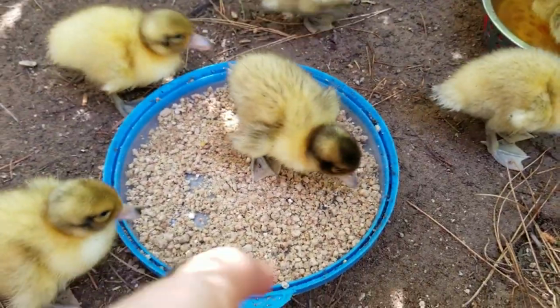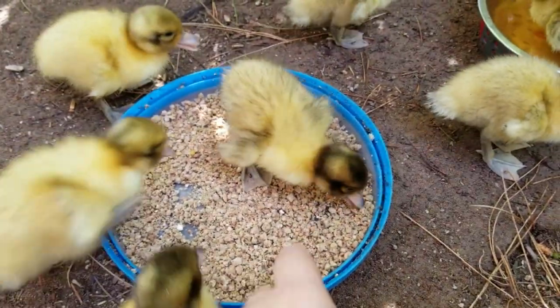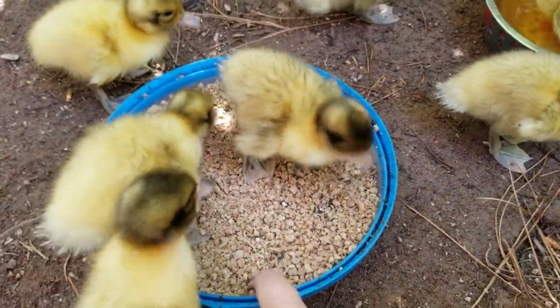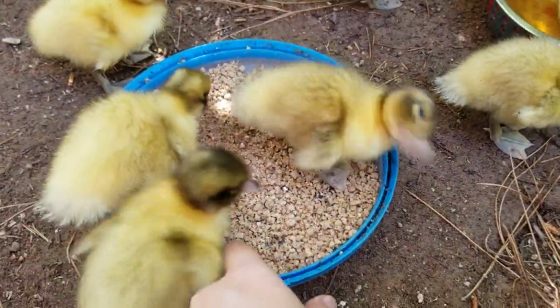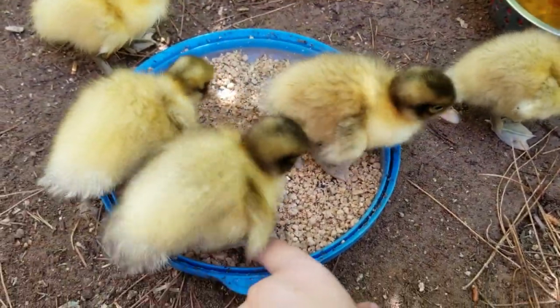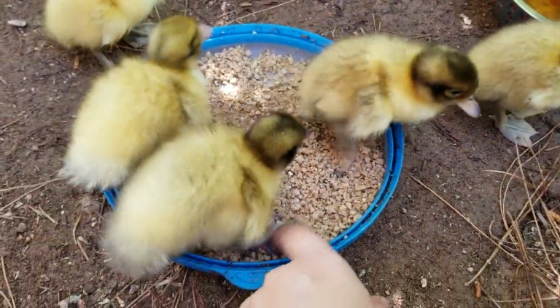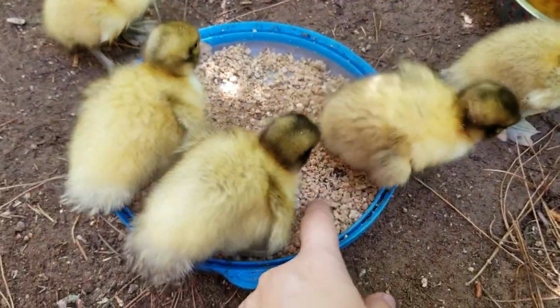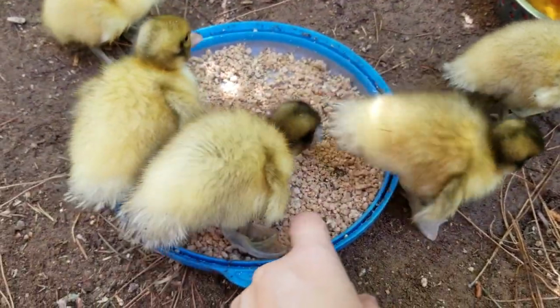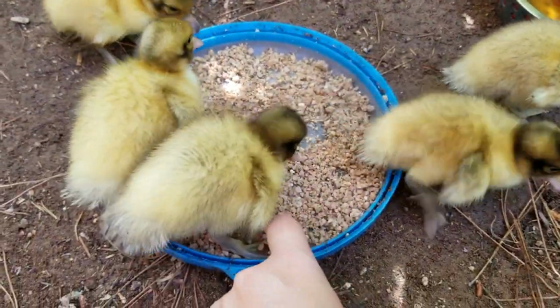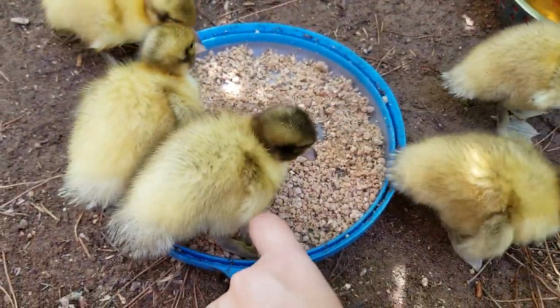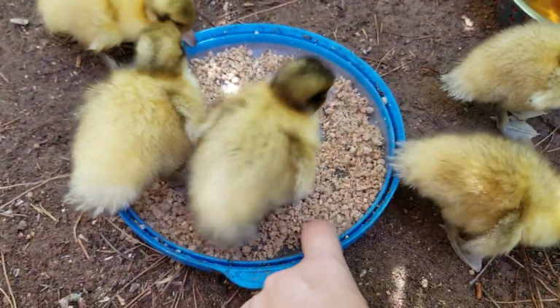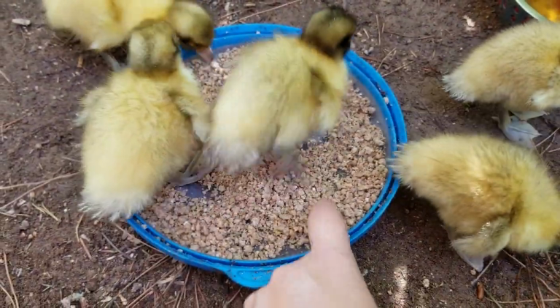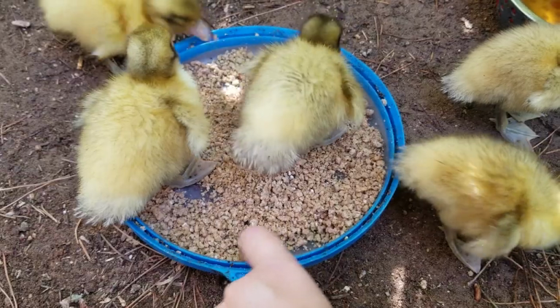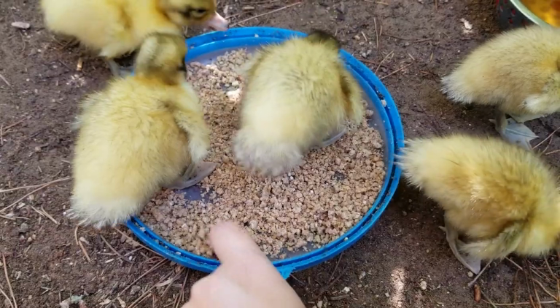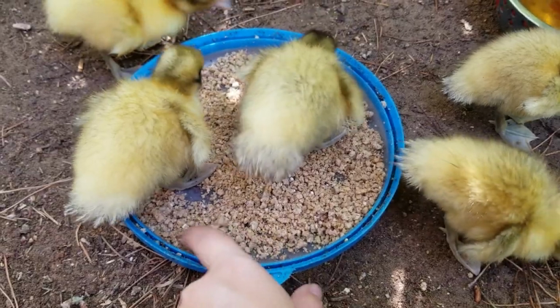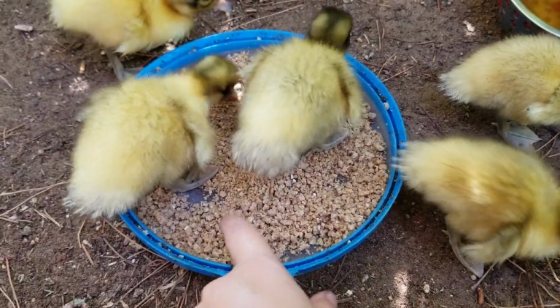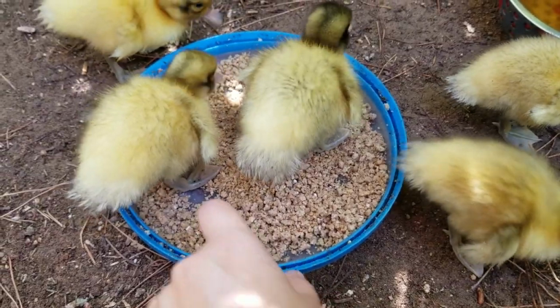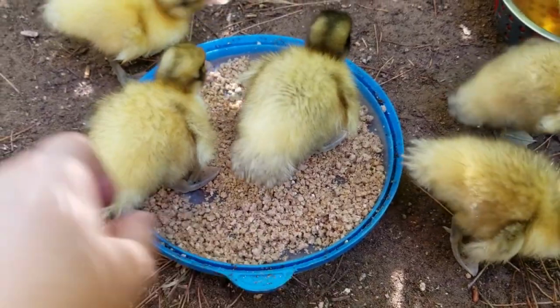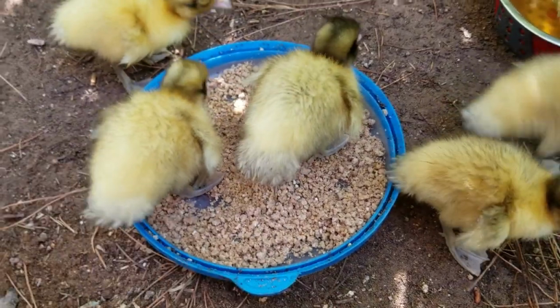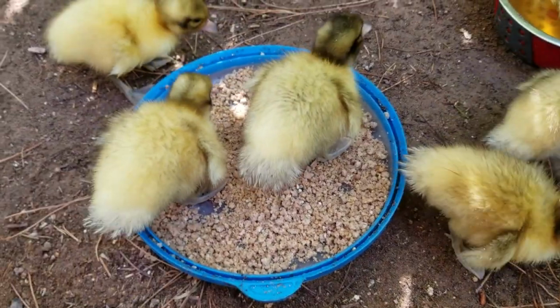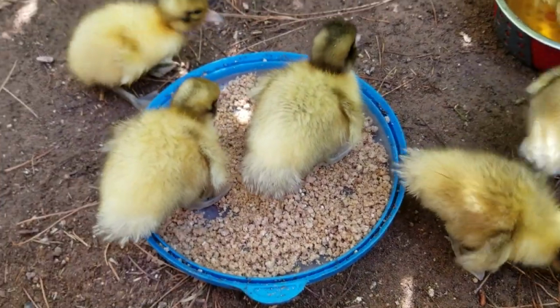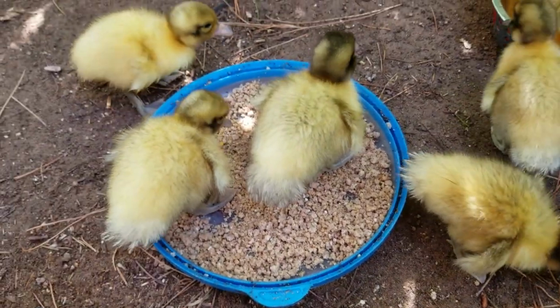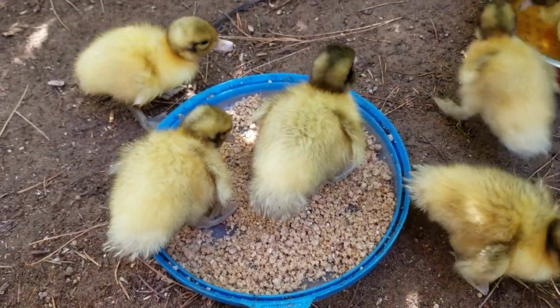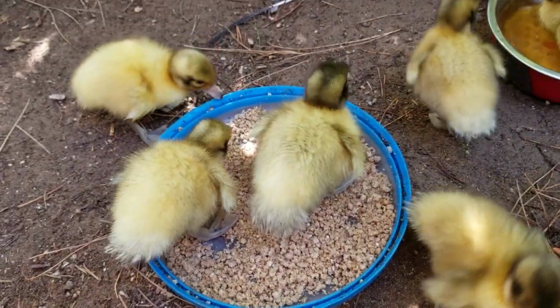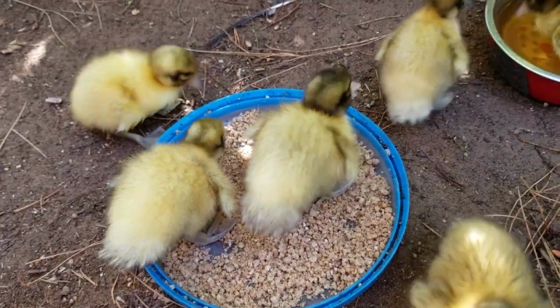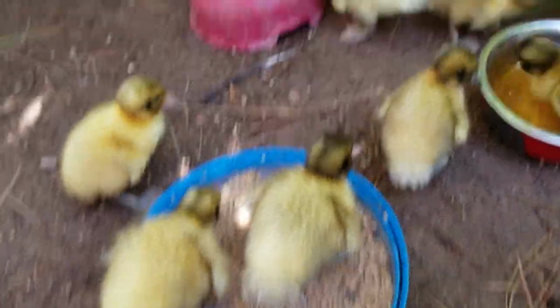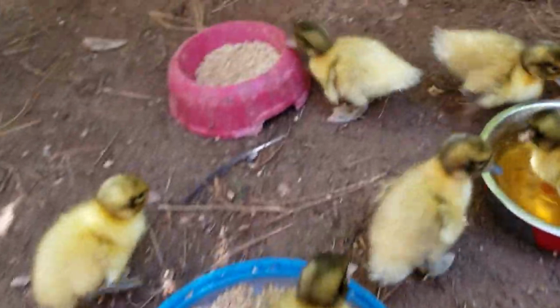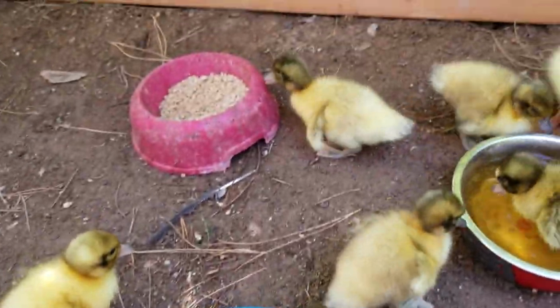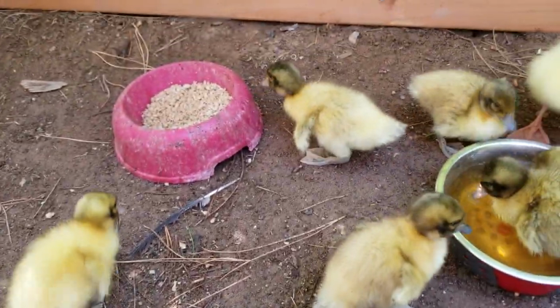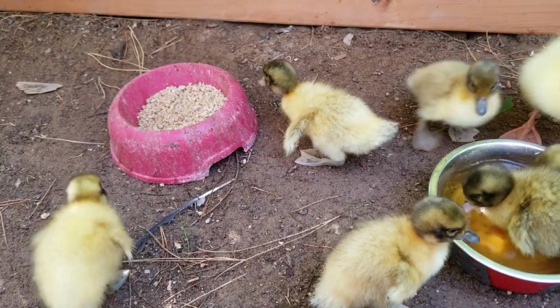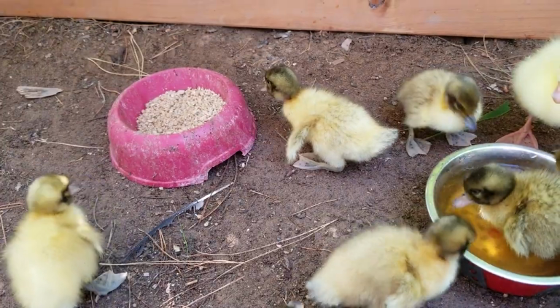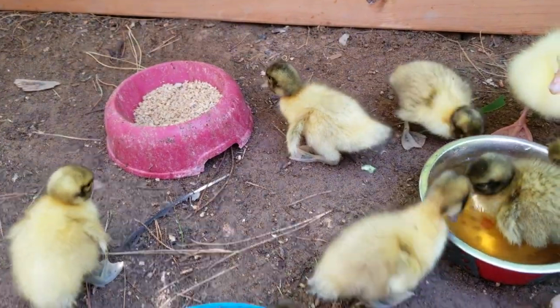I moved their food over to a bigger plate to try to get them to eat. I had to show a couple of them, but now they've all figured it out and they're all eating.